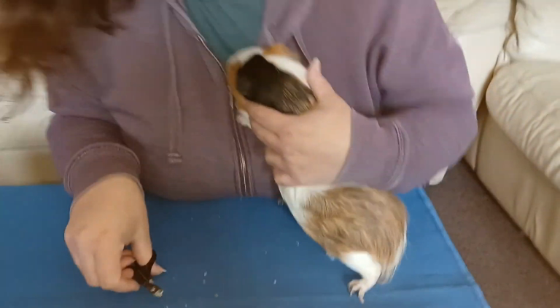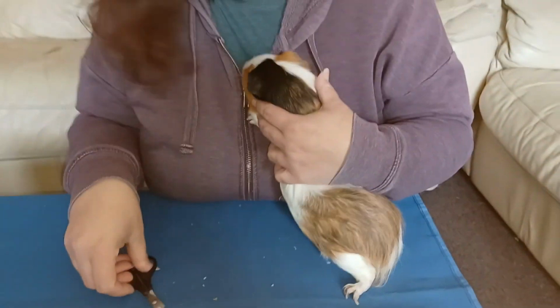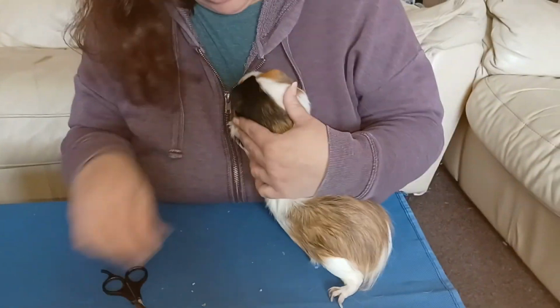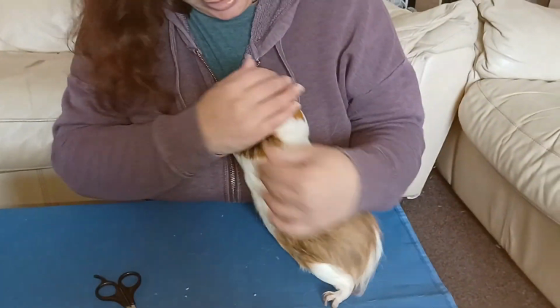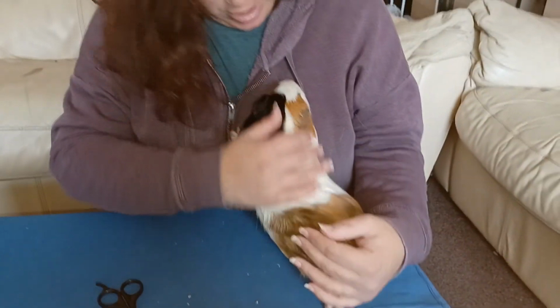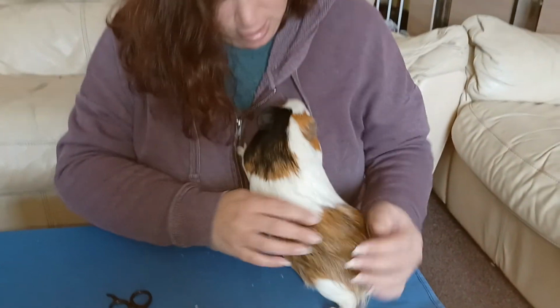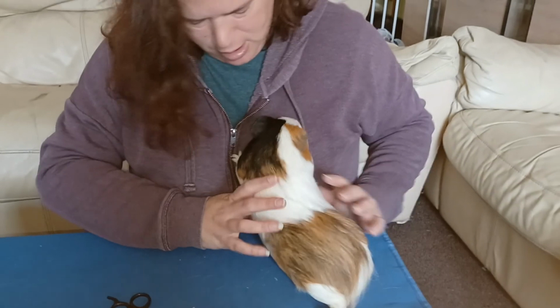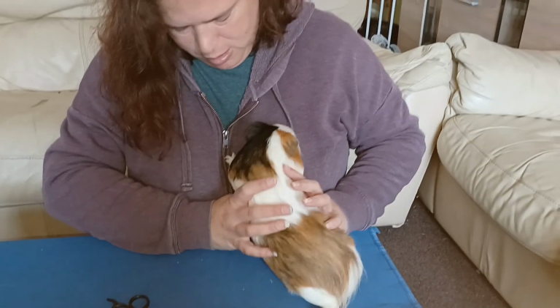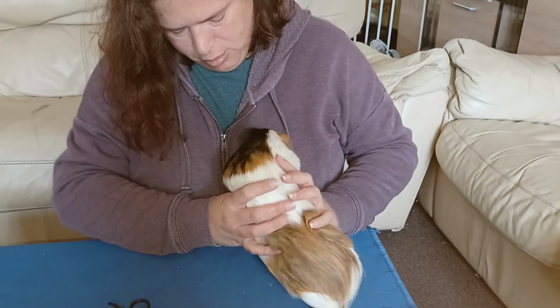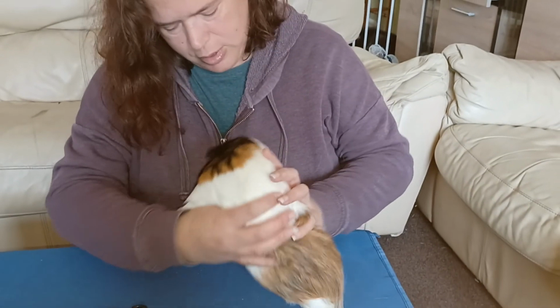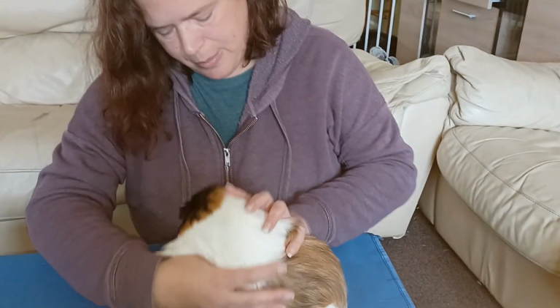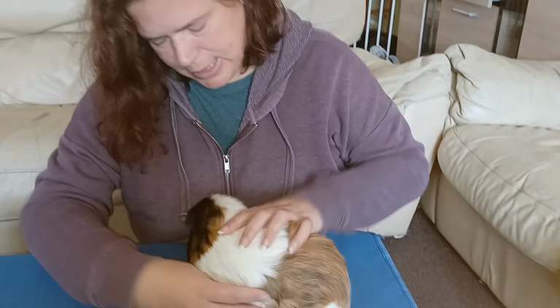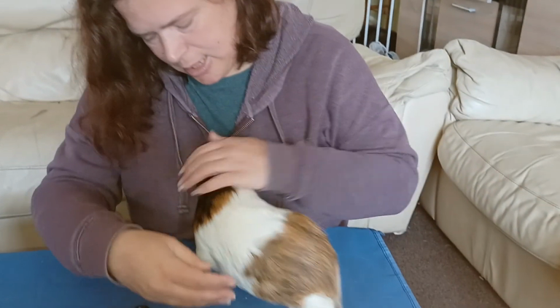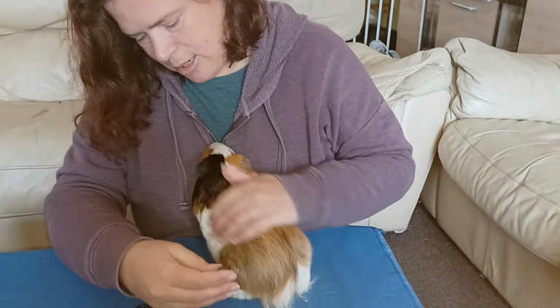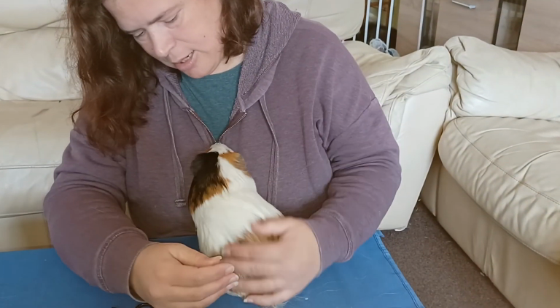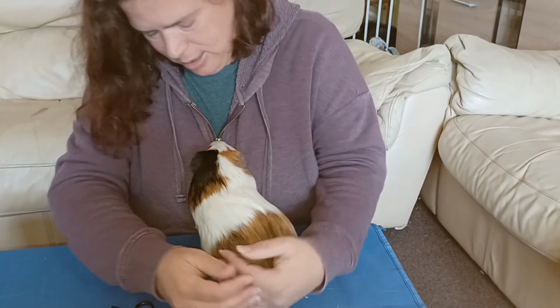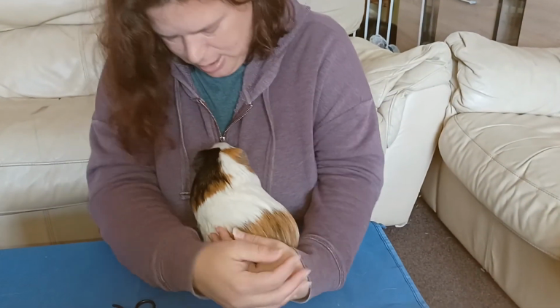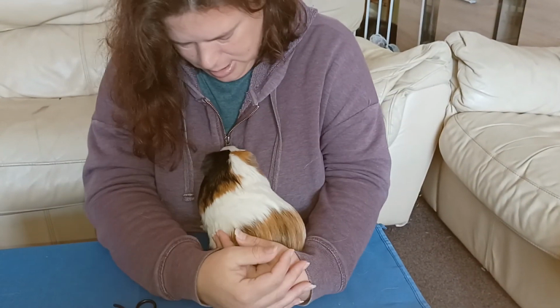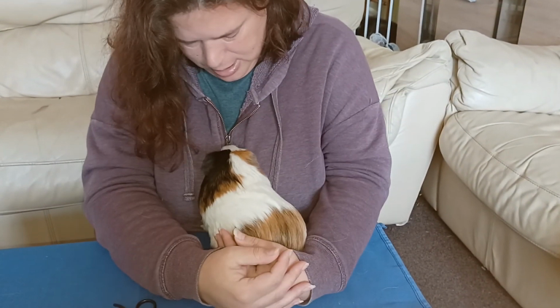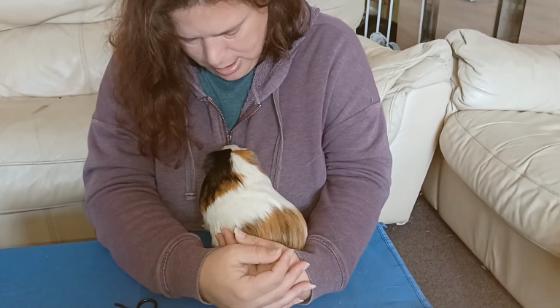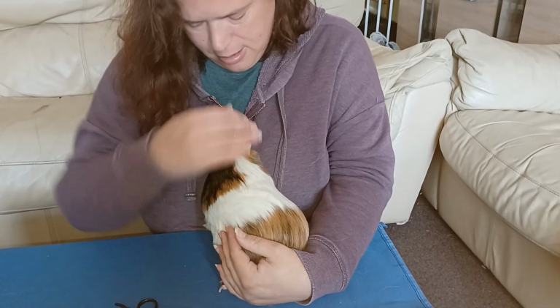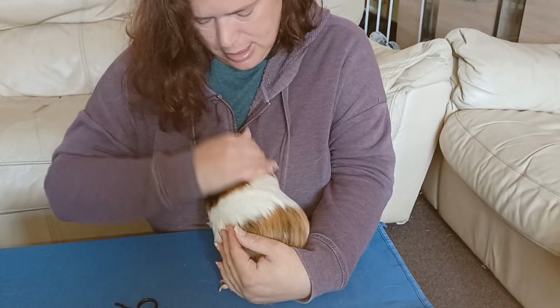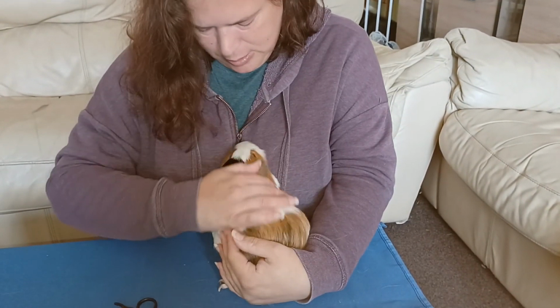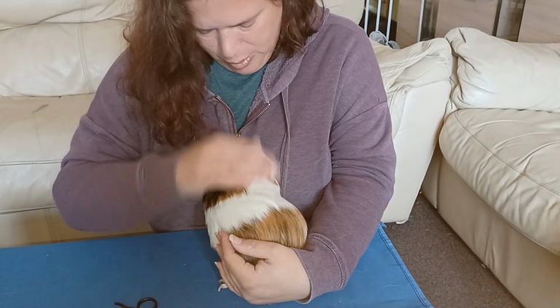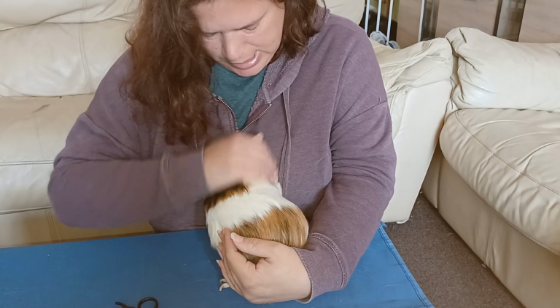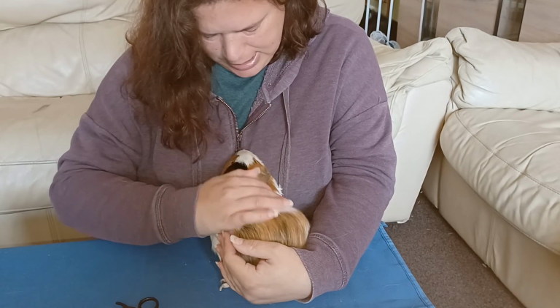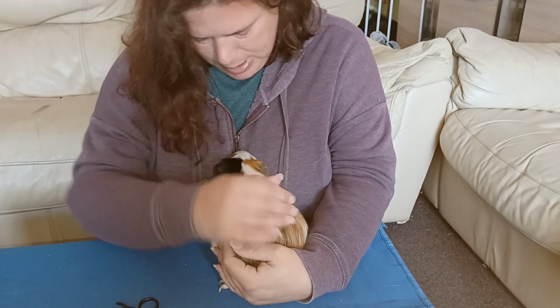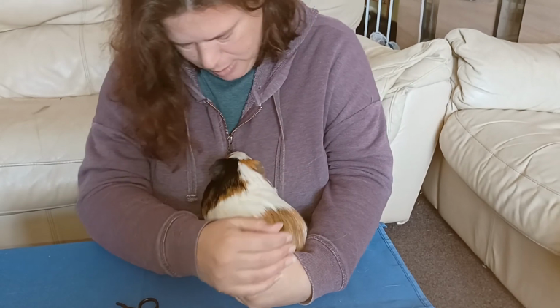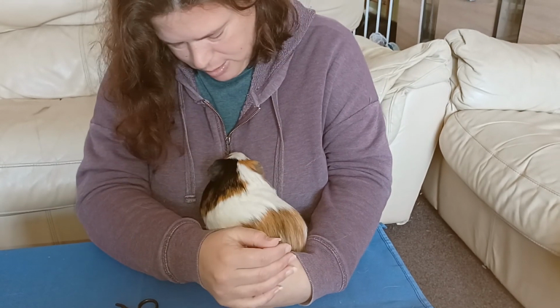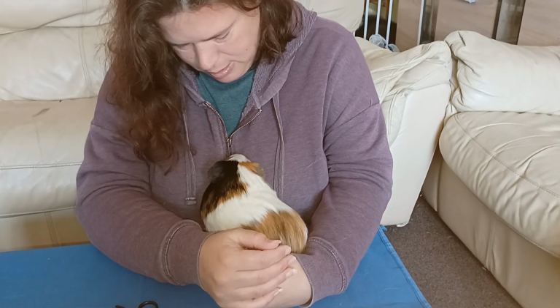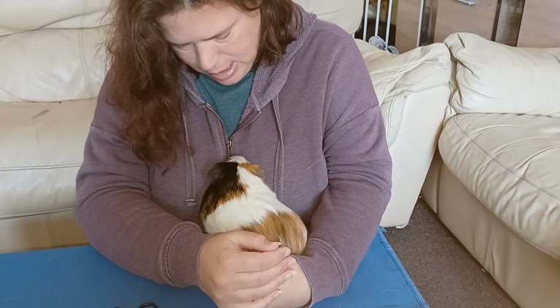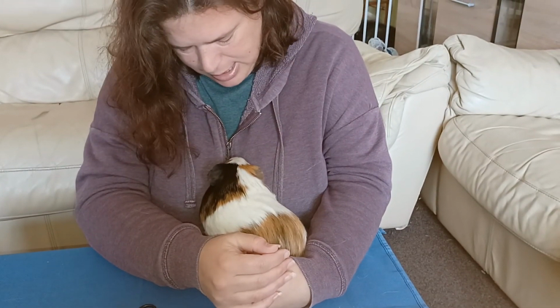You didn't like that very much, did you? He's just burrowing his head into me at the moment. Didn't like that.